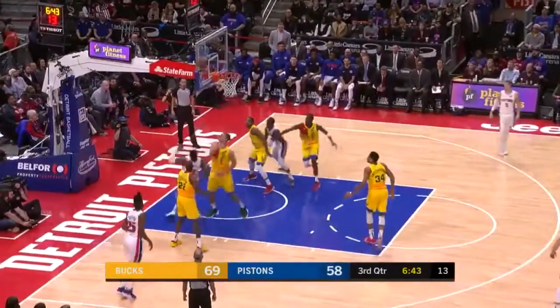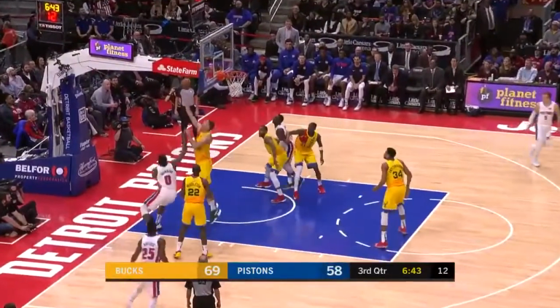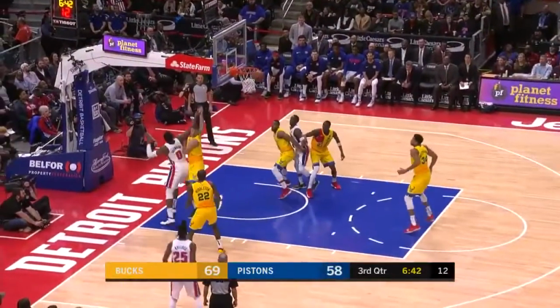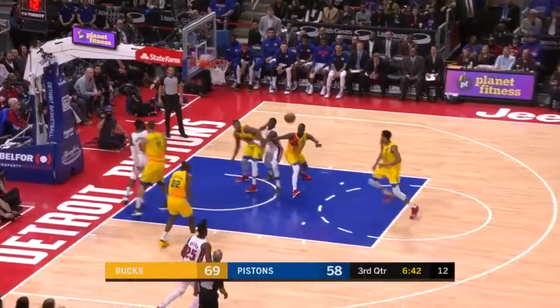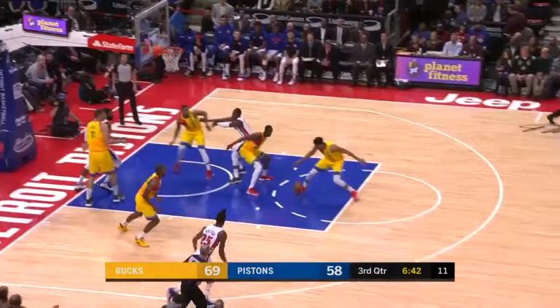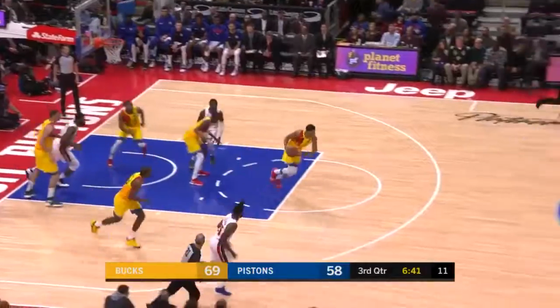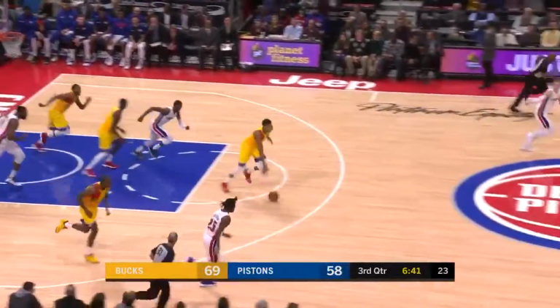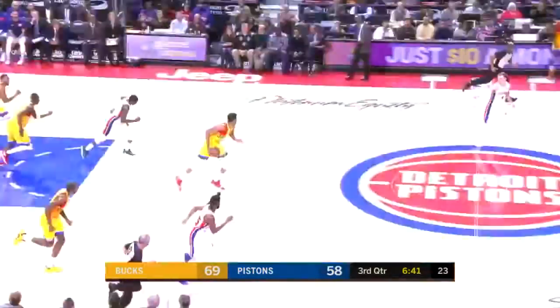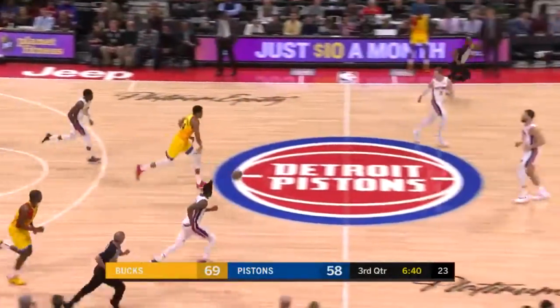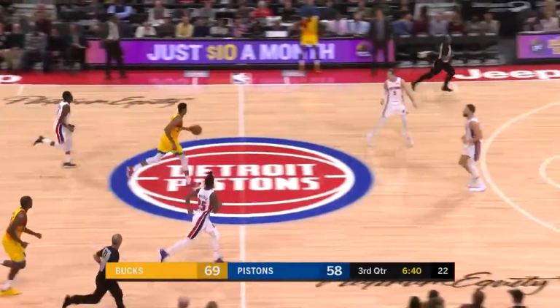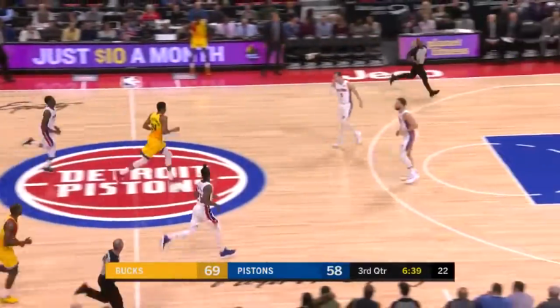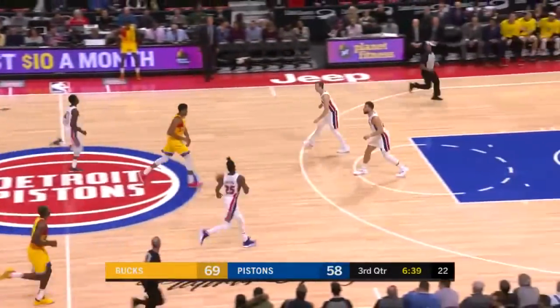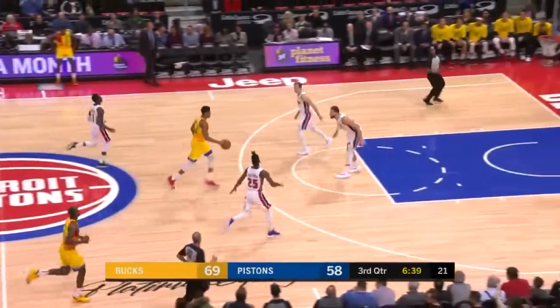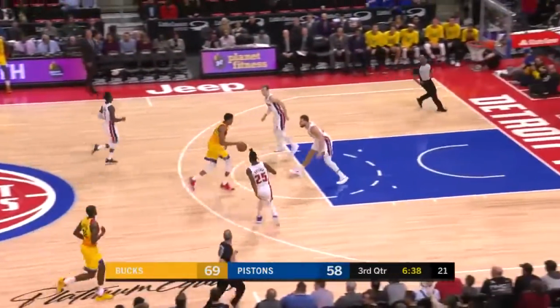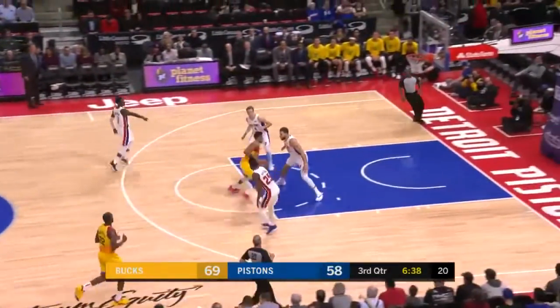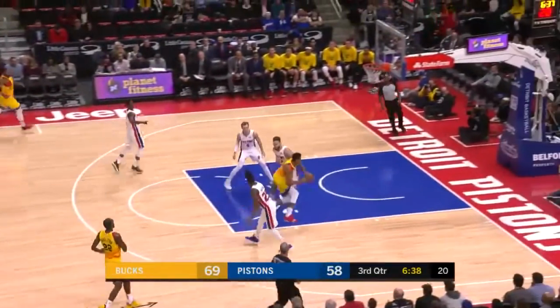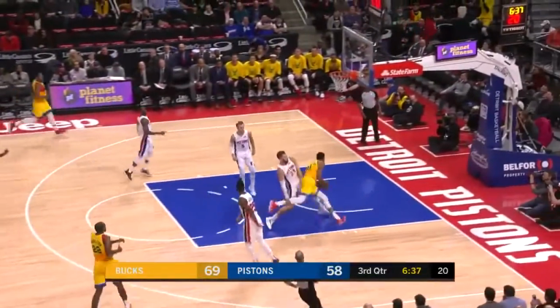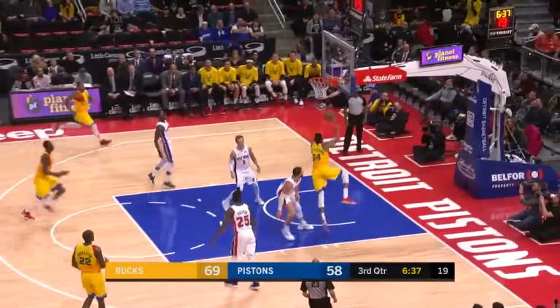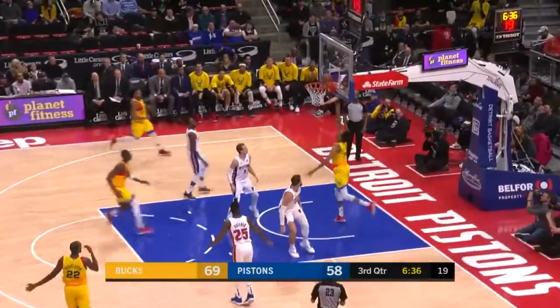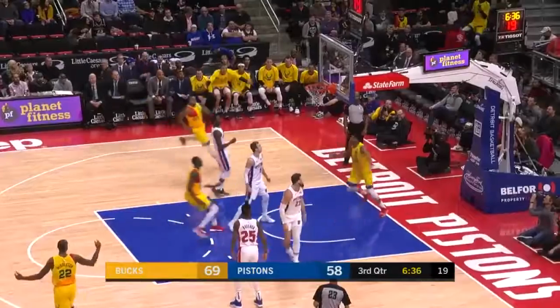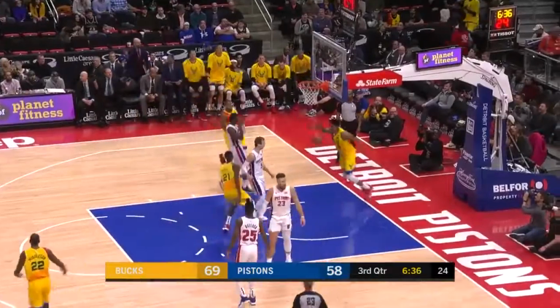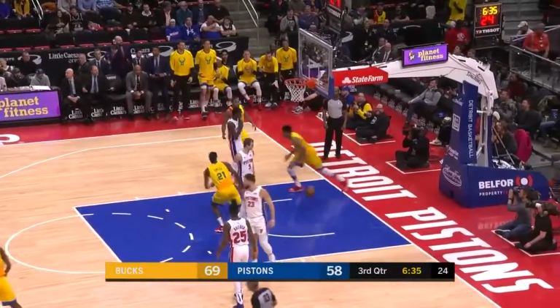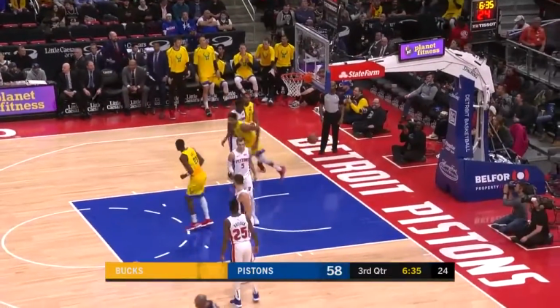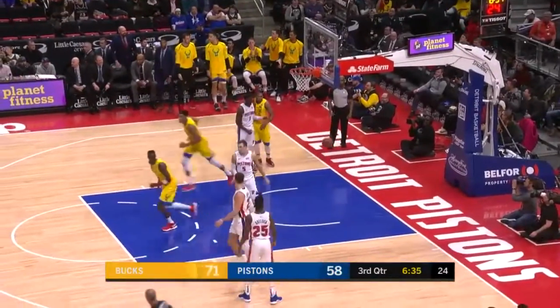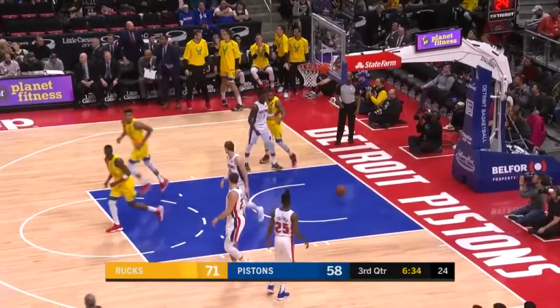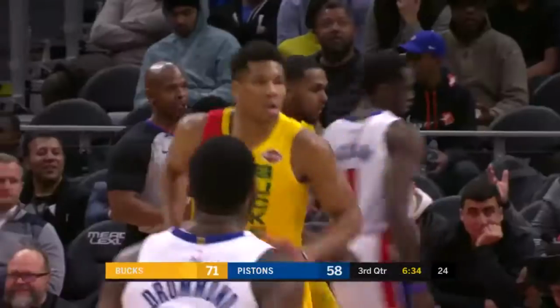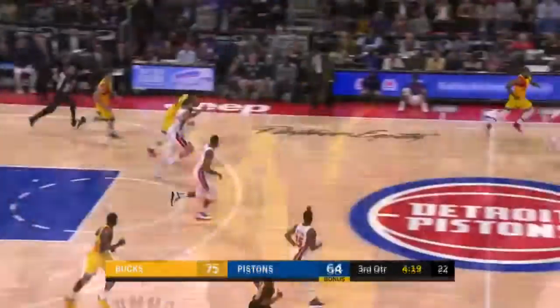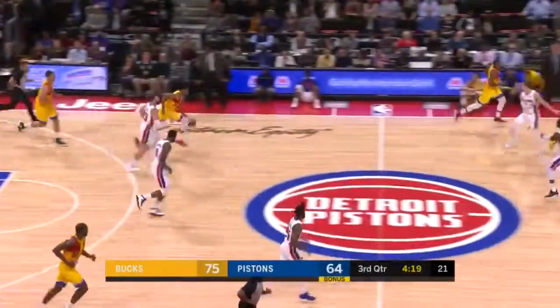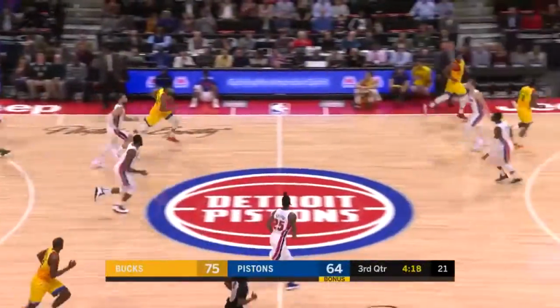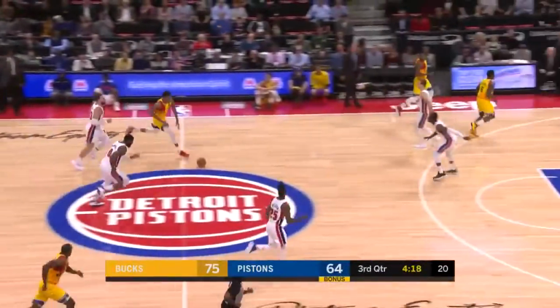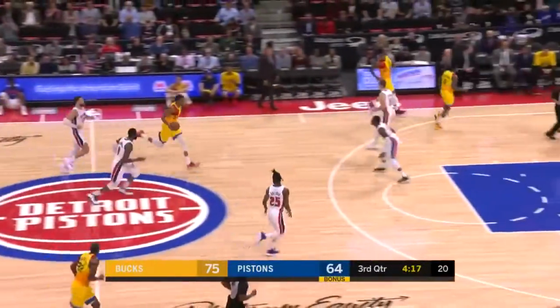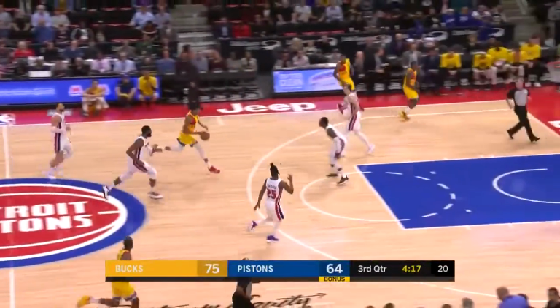Drummond with a tricky dribble. Lopez got a piece of what was supposed to be a shot. And Giannis just does Giannis on the other end. But just great position defense.